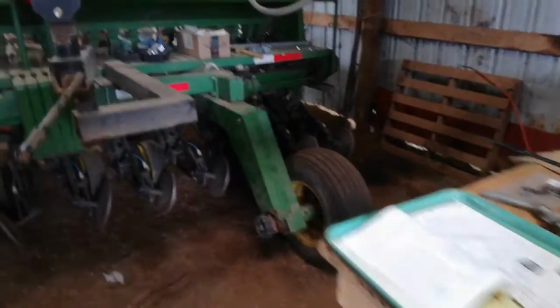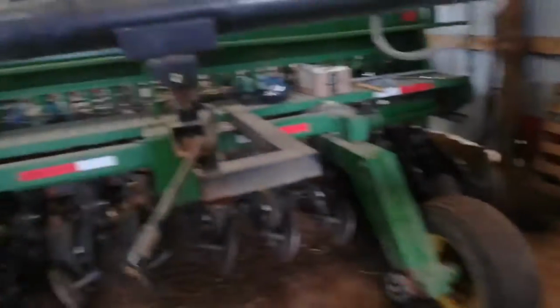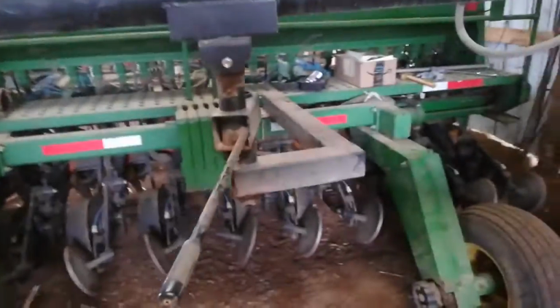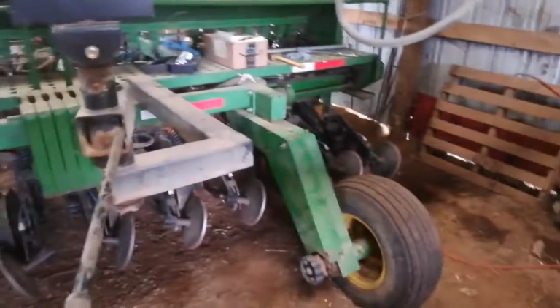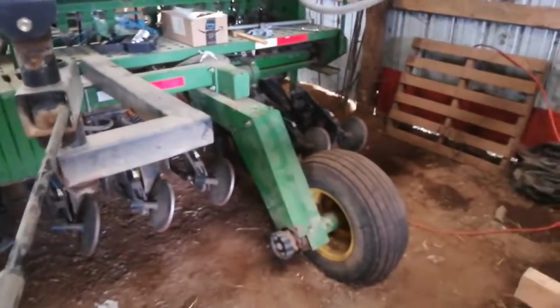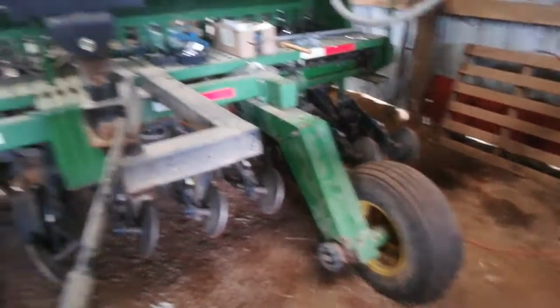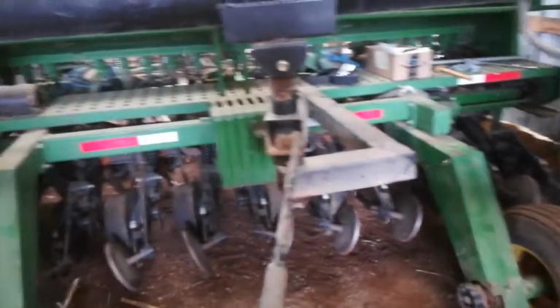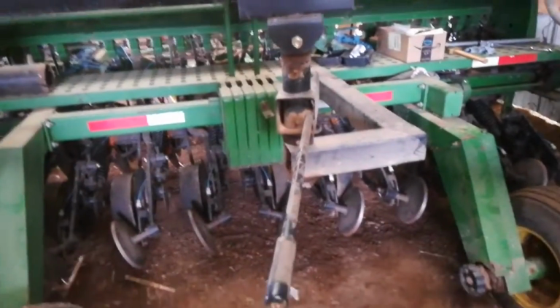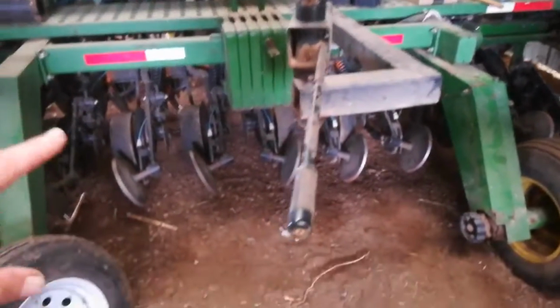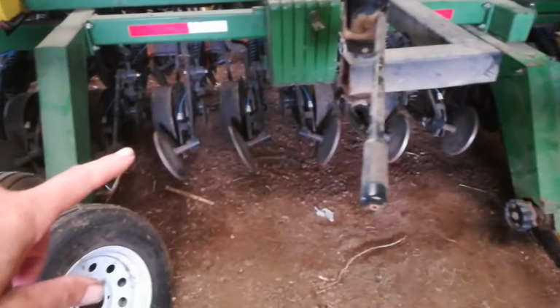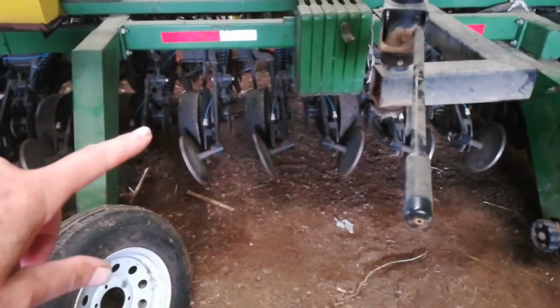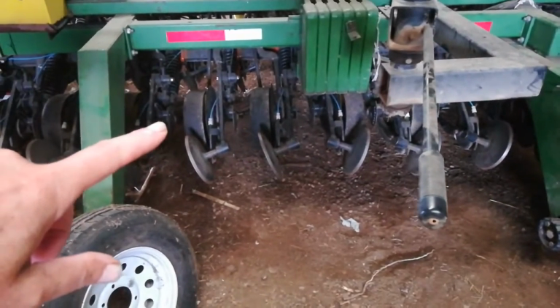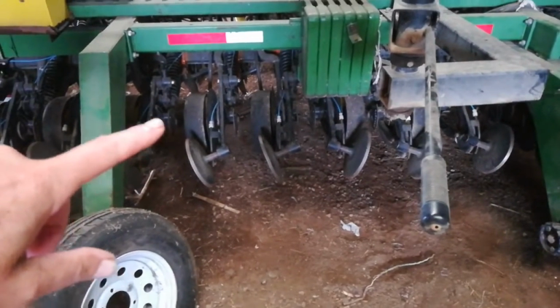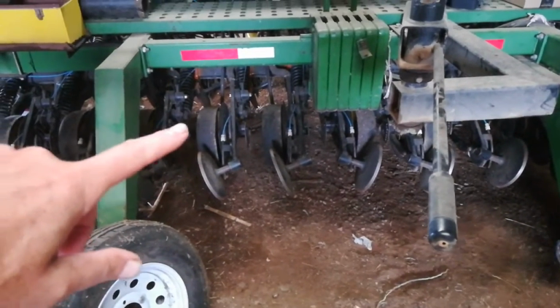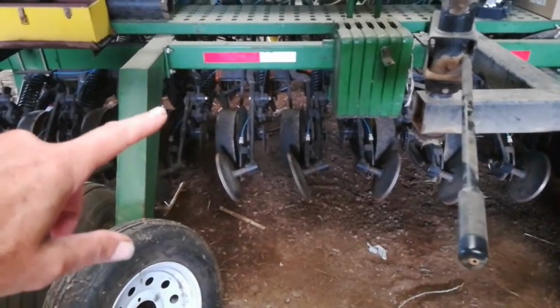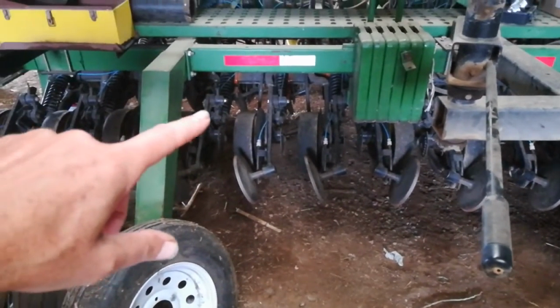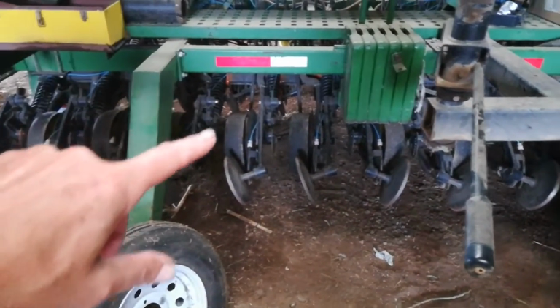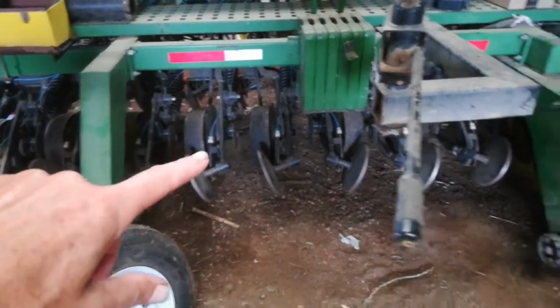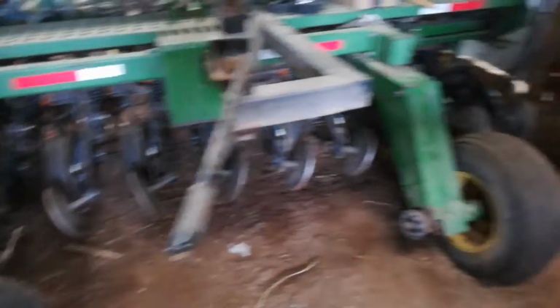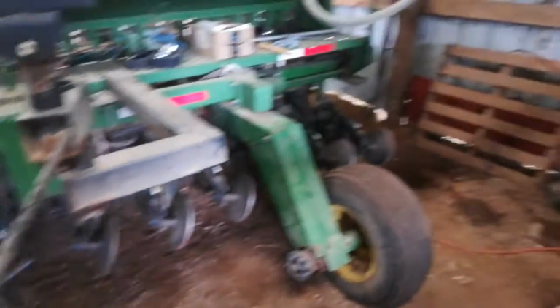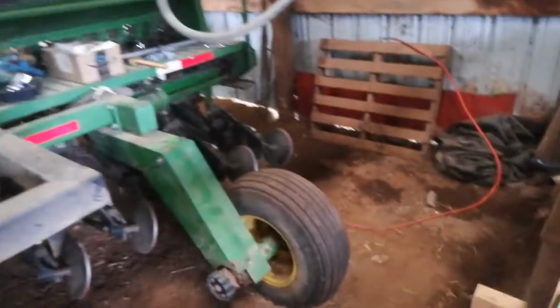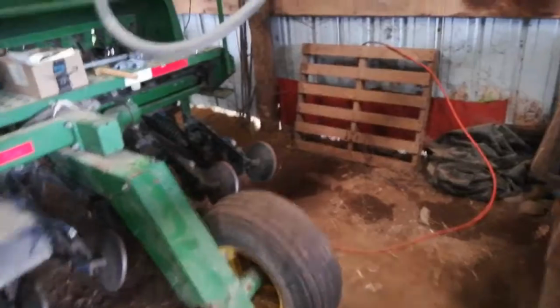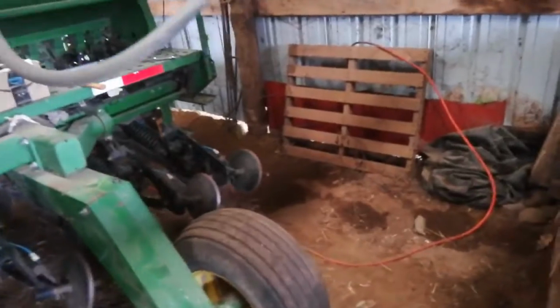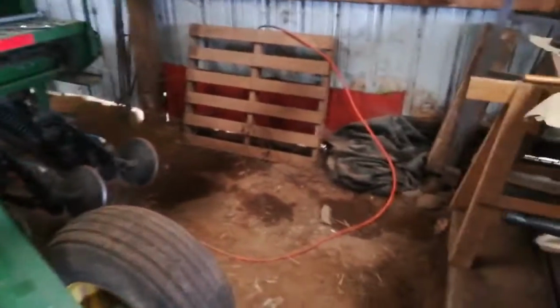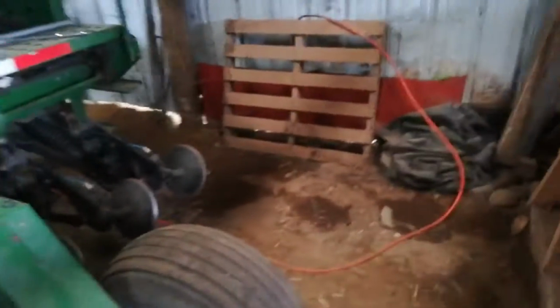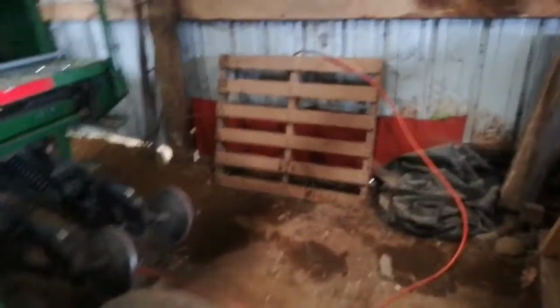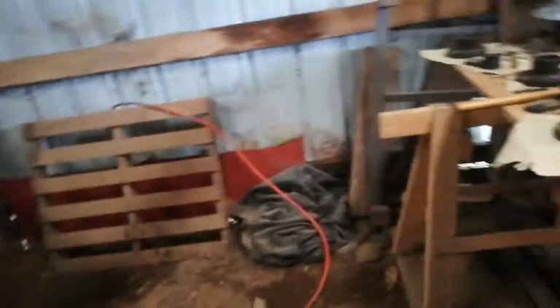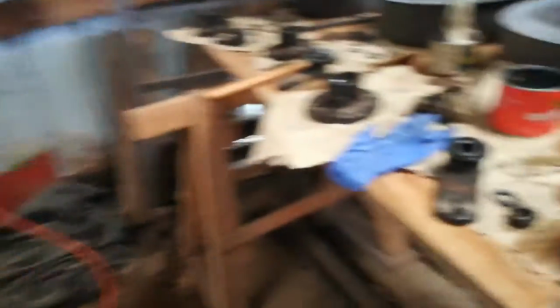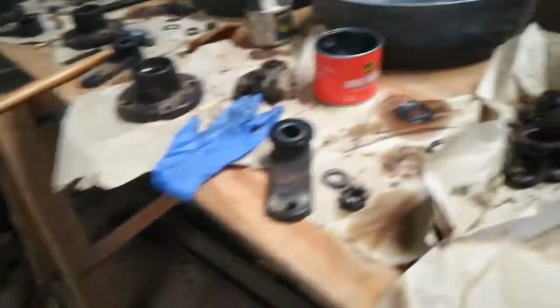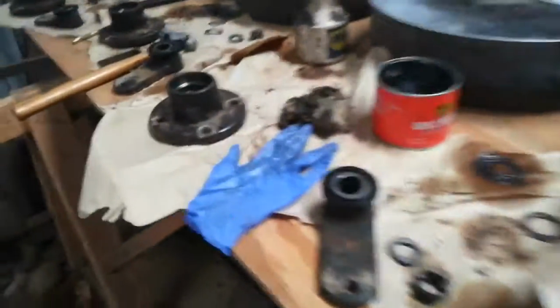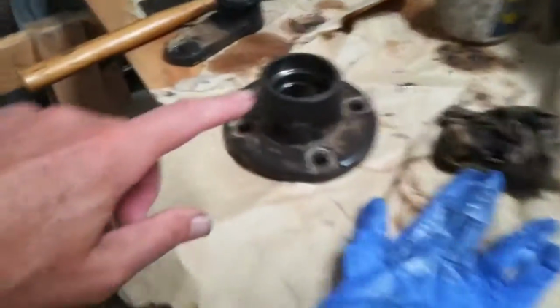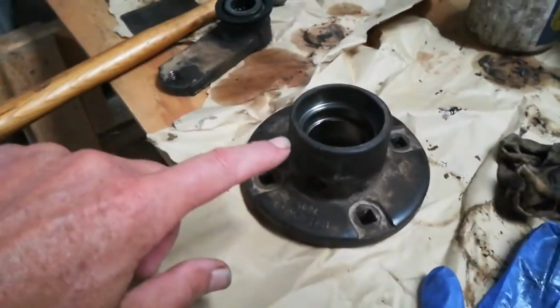Hopefully that's clear by now, but this is my 750 grain drill. Each row — 24 rows — has got a hub on it, and the hub, which is this here.